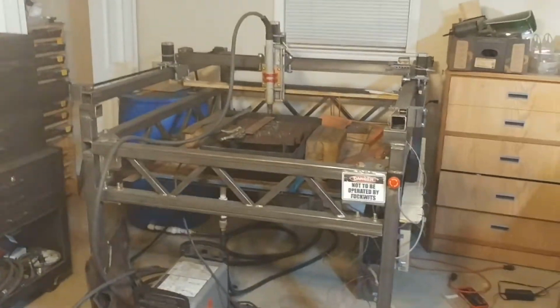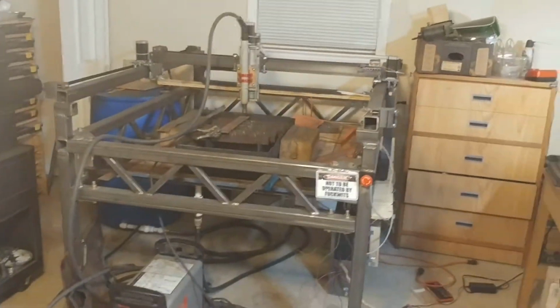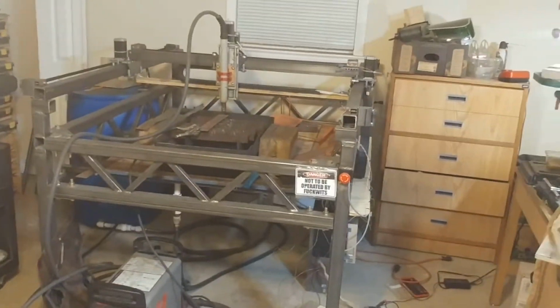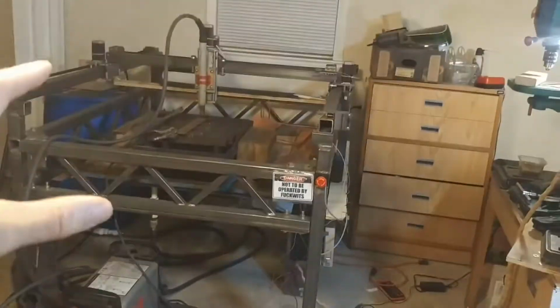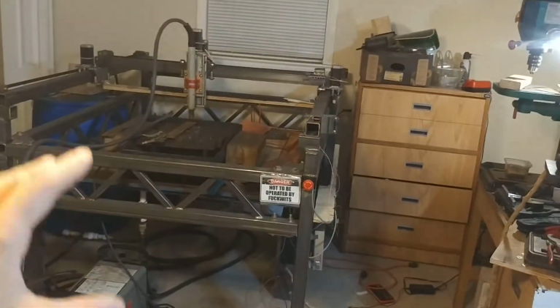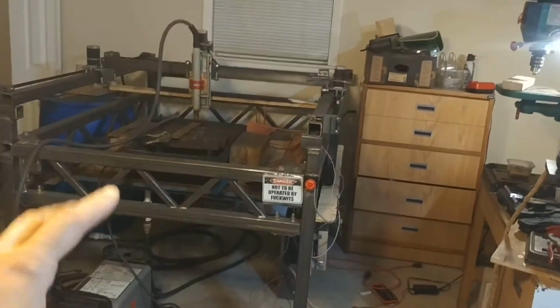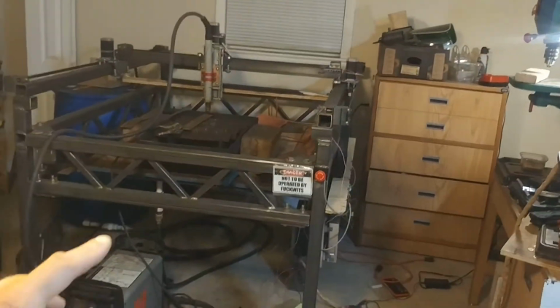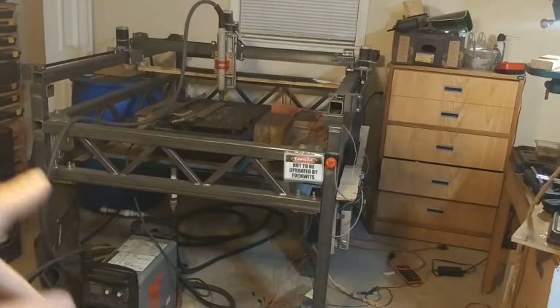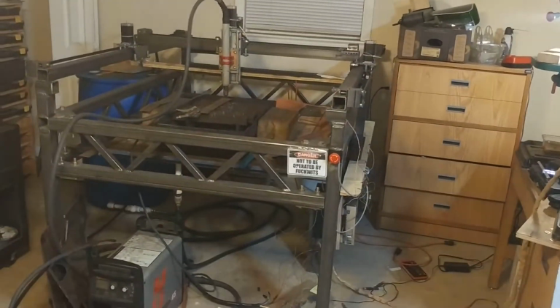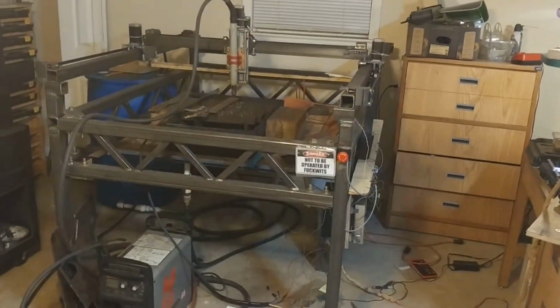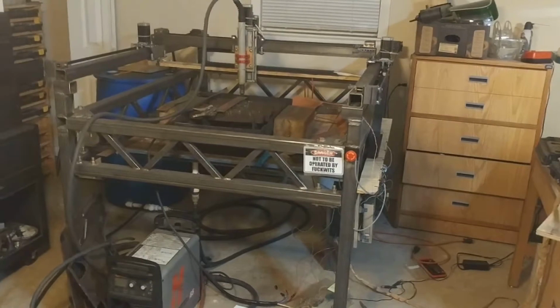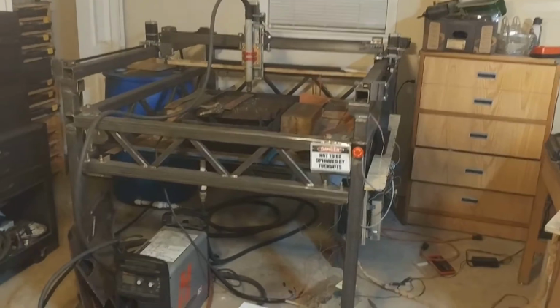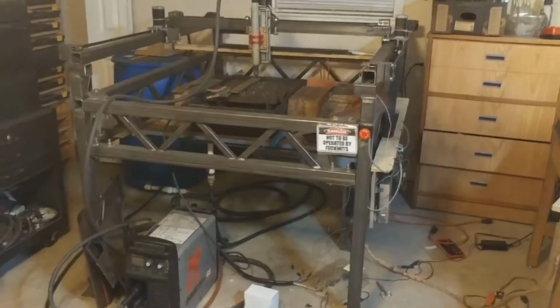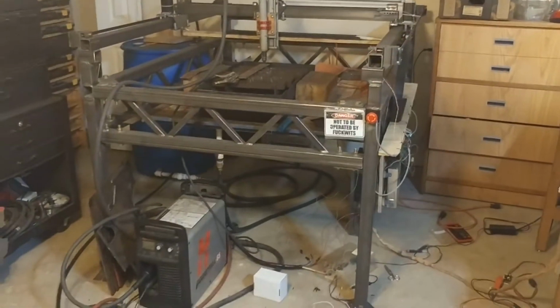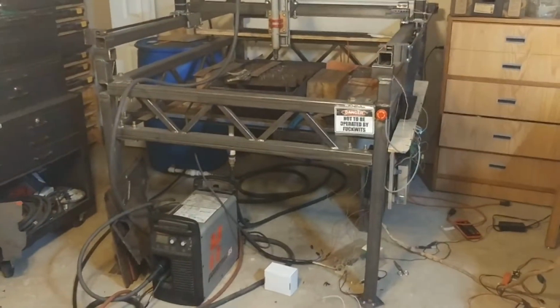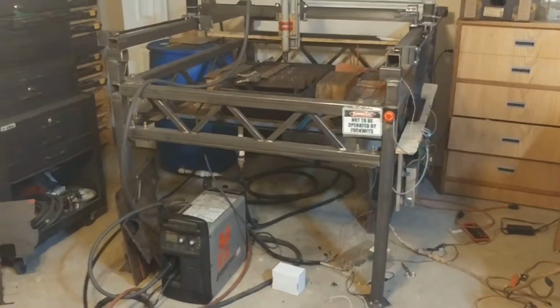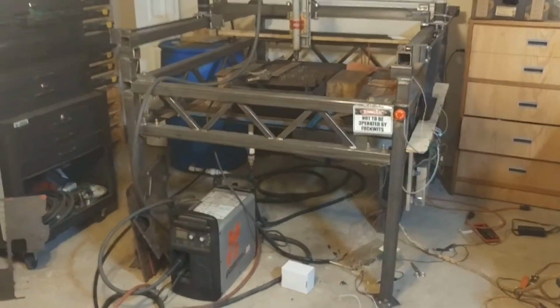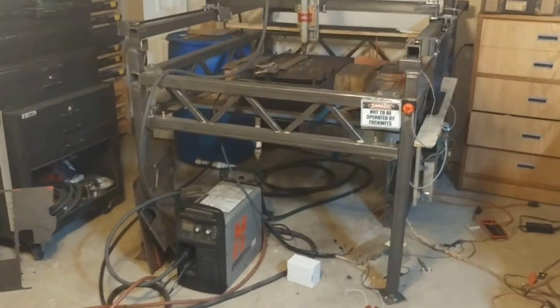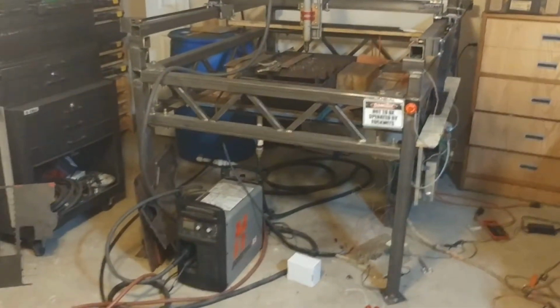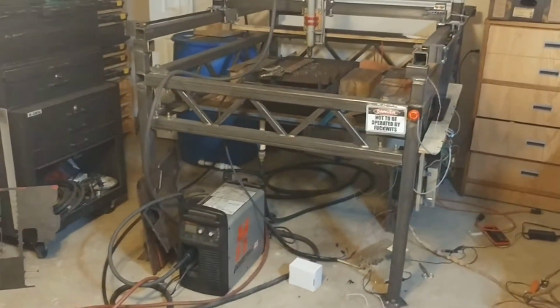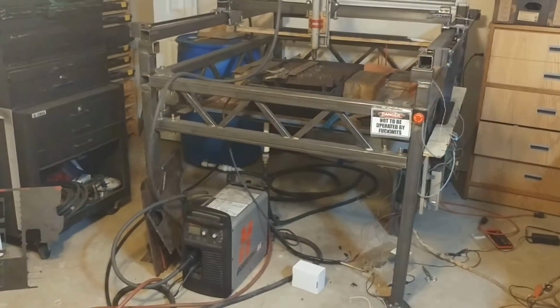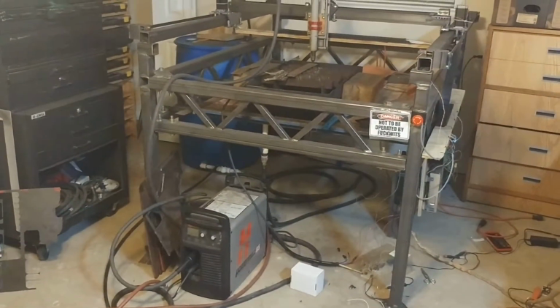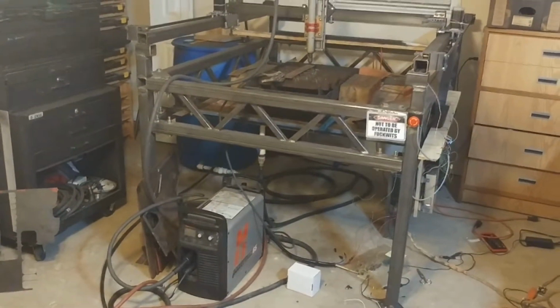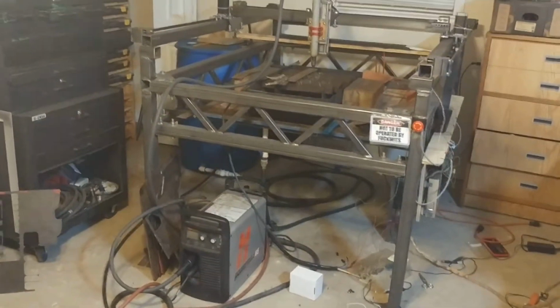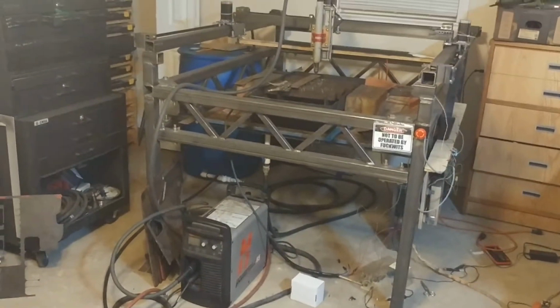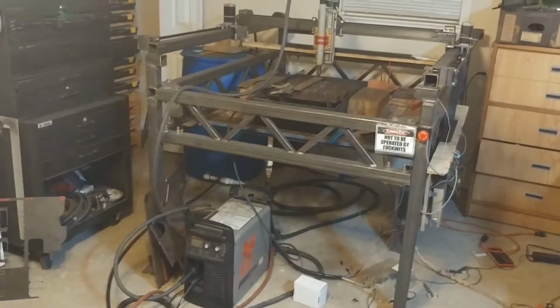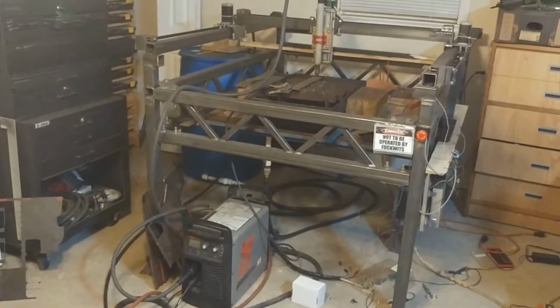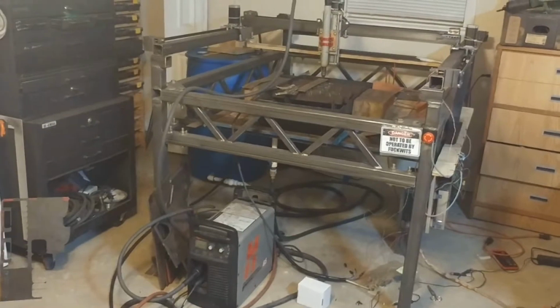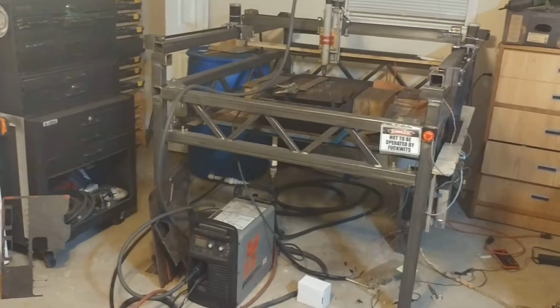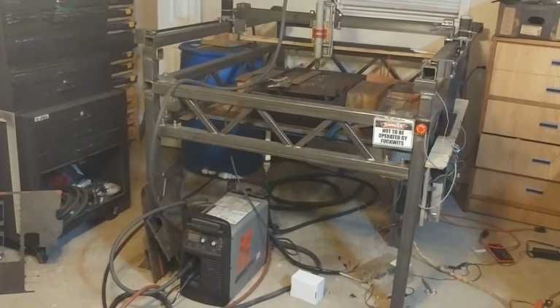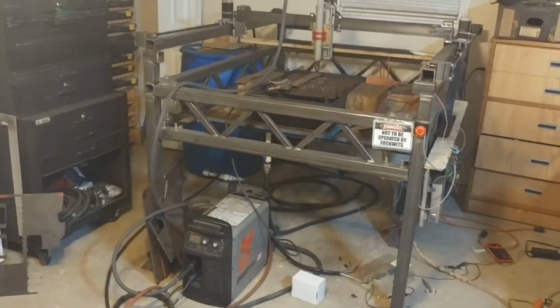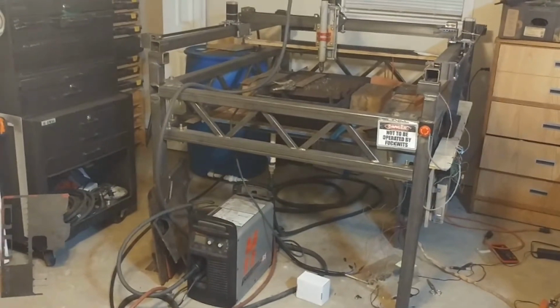As for the updates on the machine, I've got a bunch. I want to cover them all briefly here and then give them all videos with further details later on.